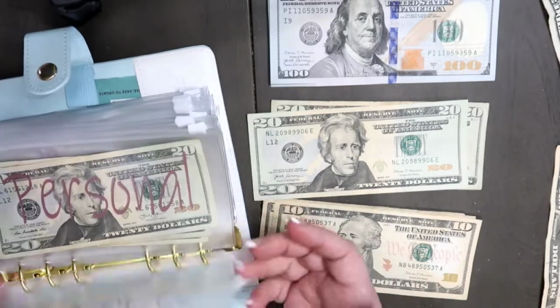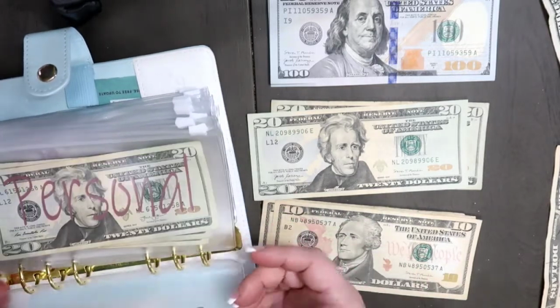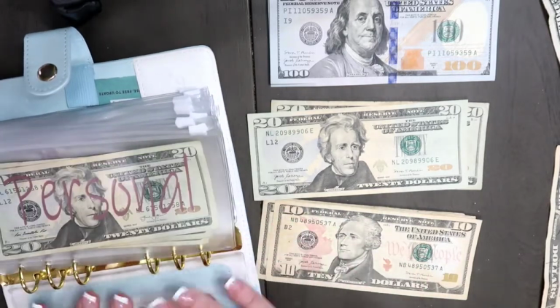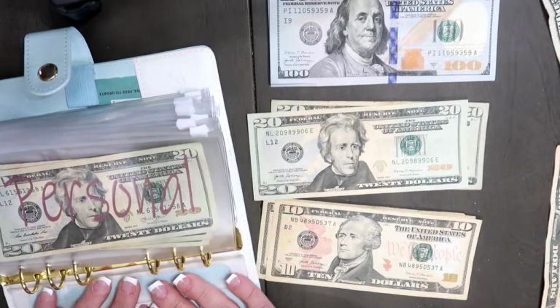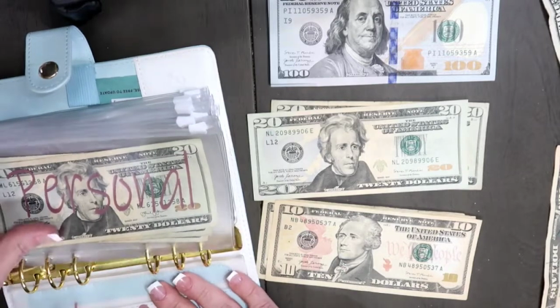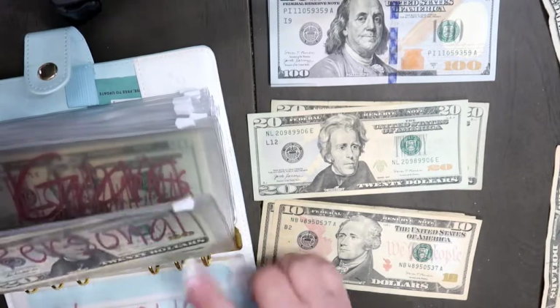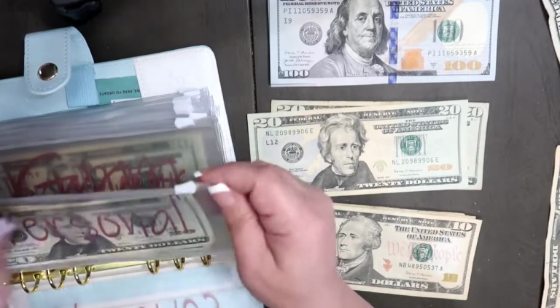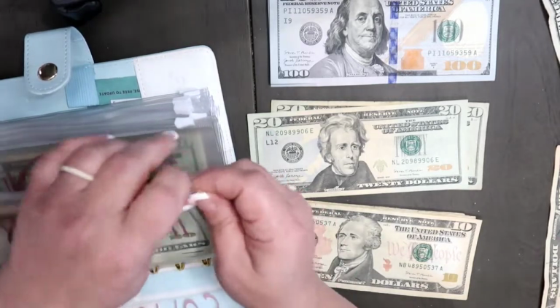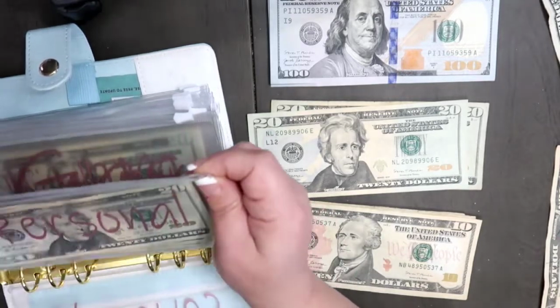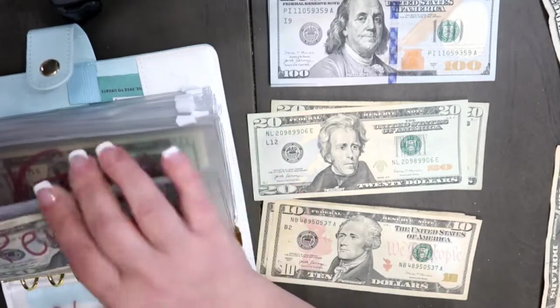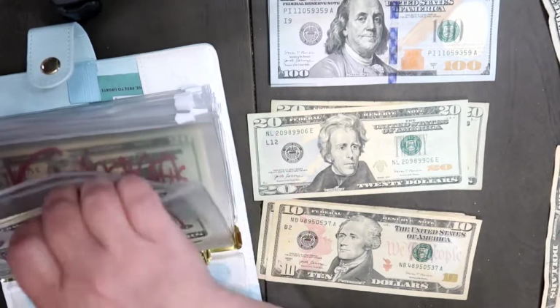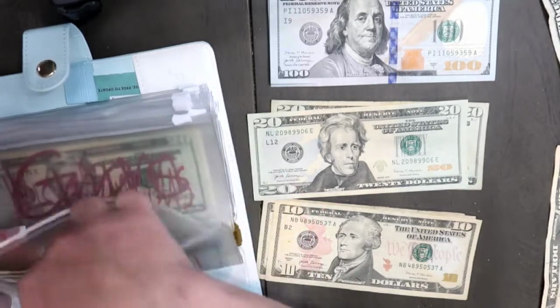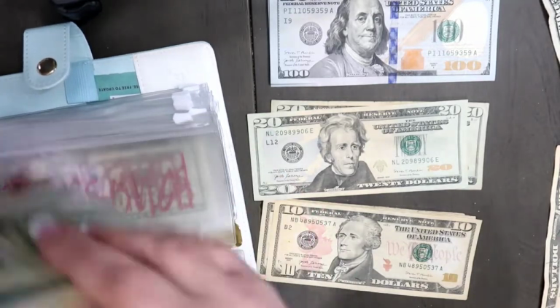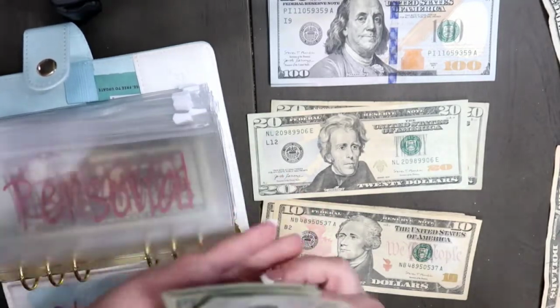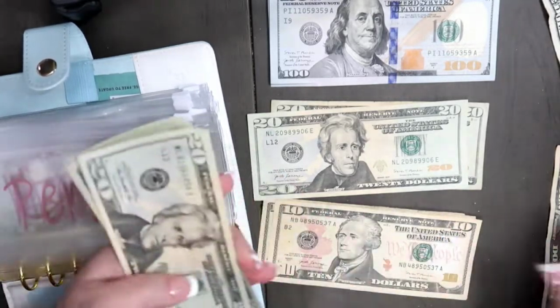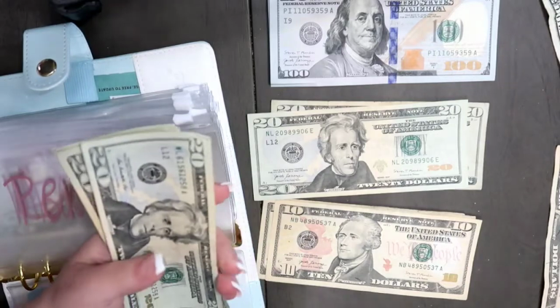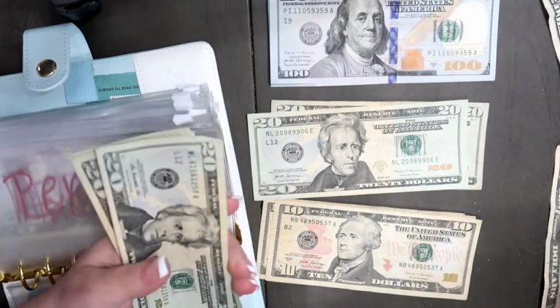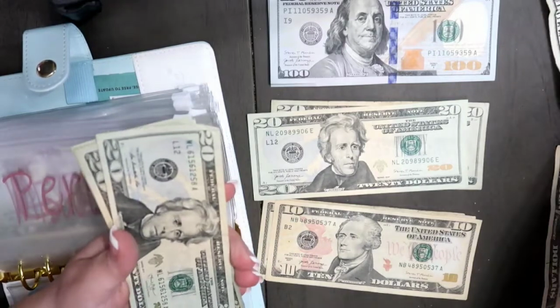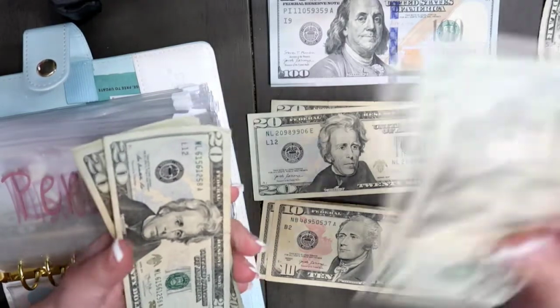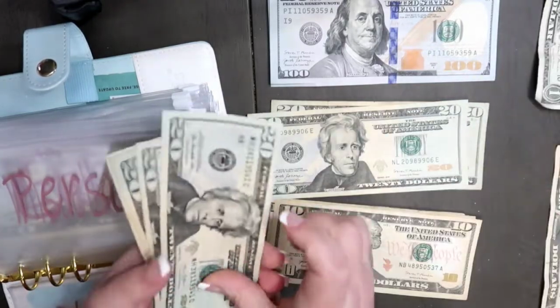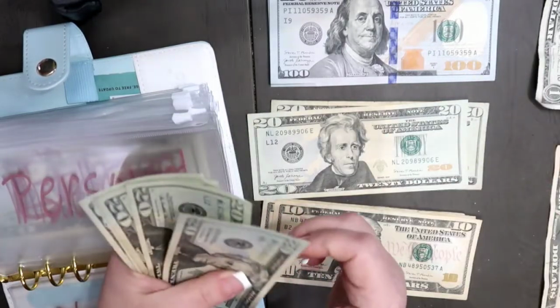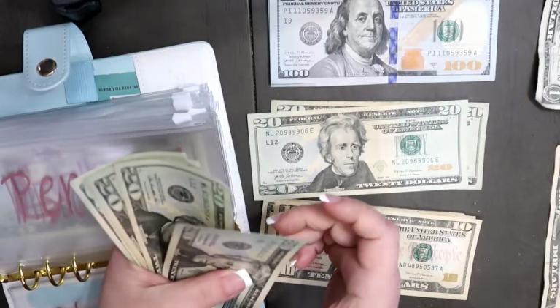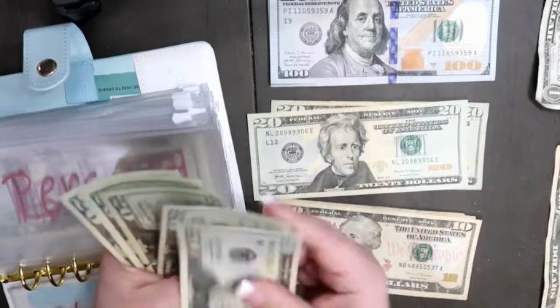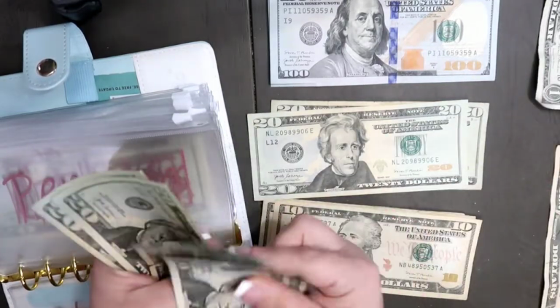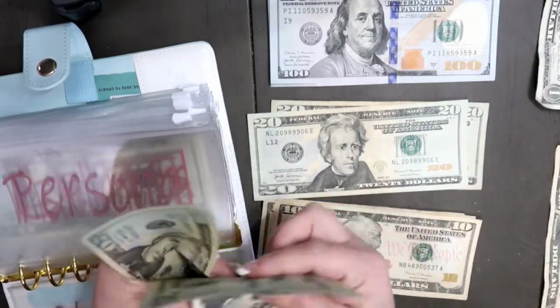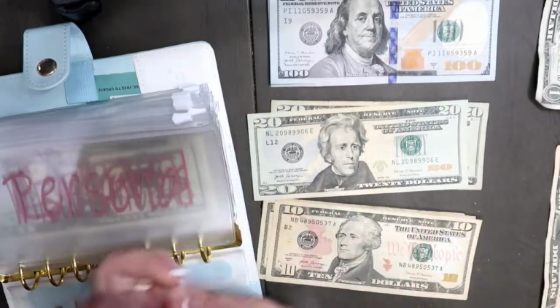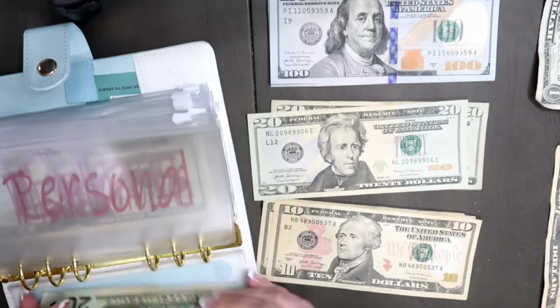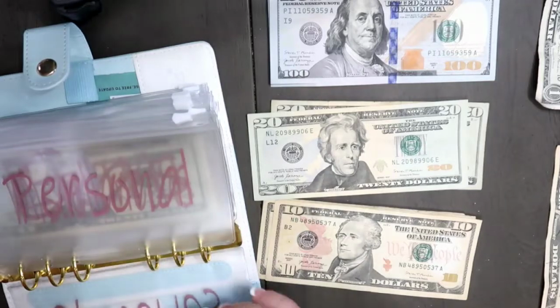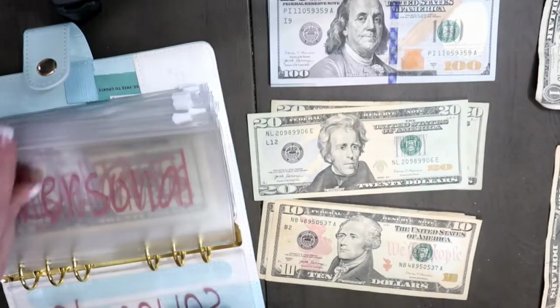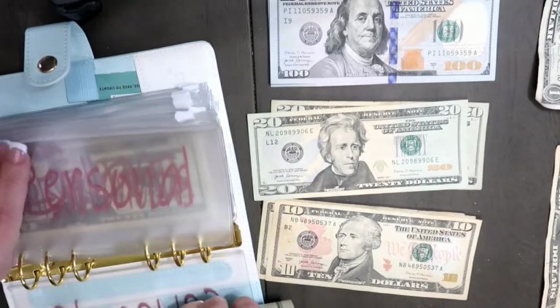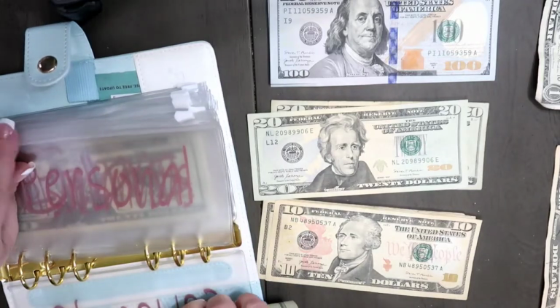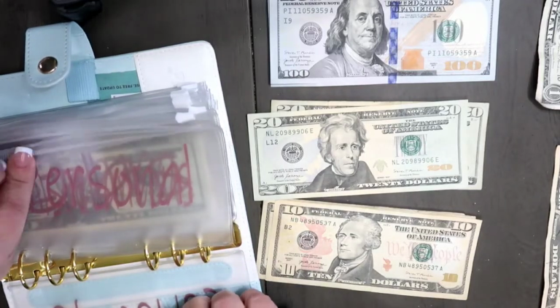In my sinking funds, I don't have anything in grocery. In this personal envelope, we are going to add that $20 bill in here, so that's going to give us $20, $40, $60, $80, $100 in this envelope.